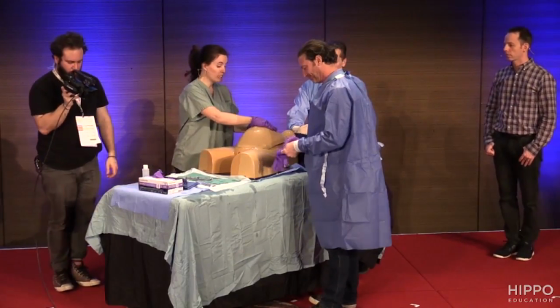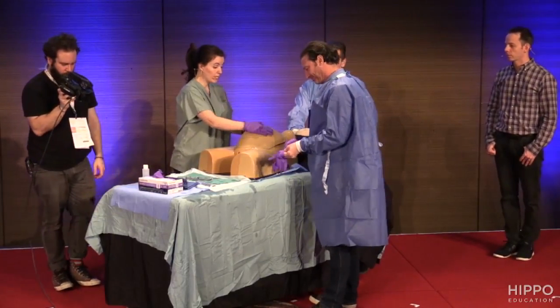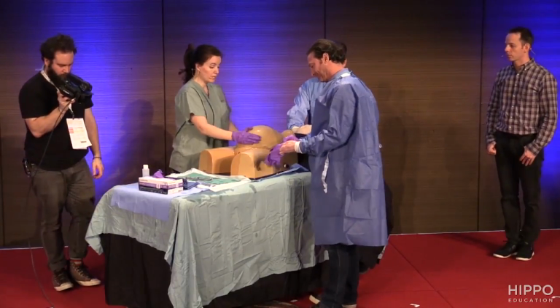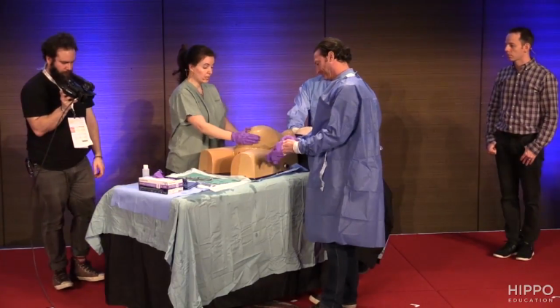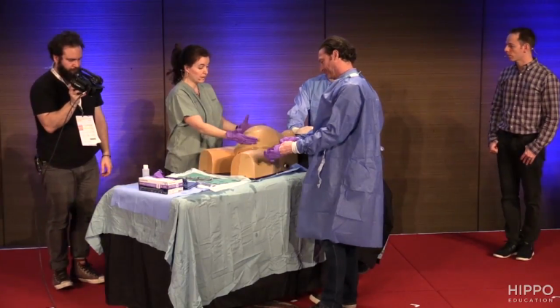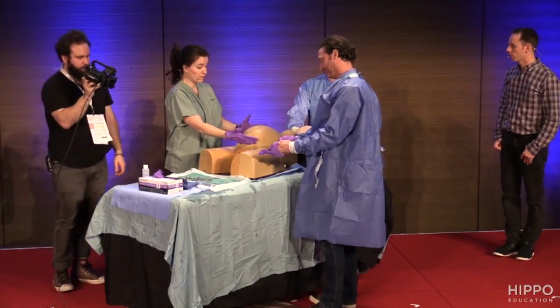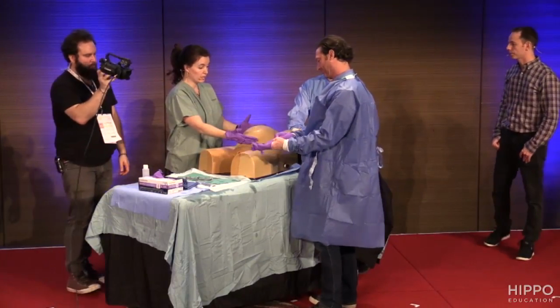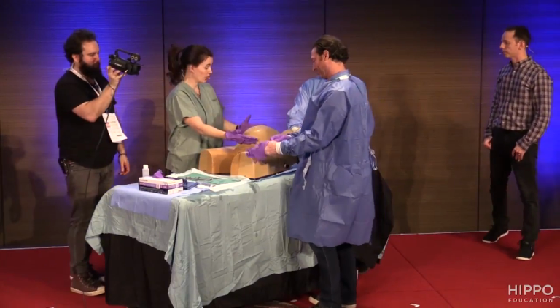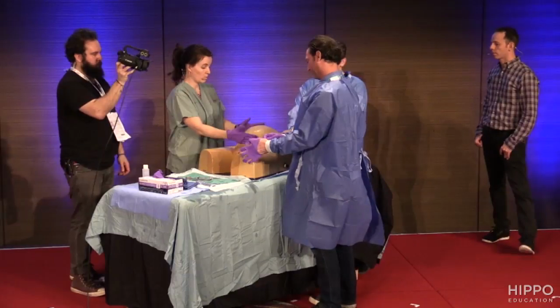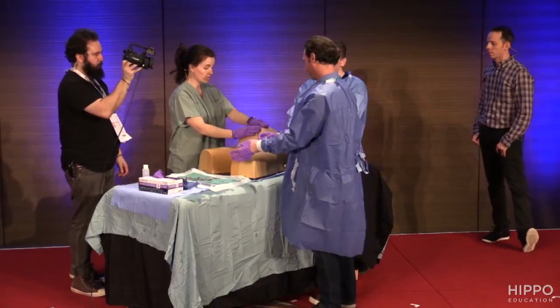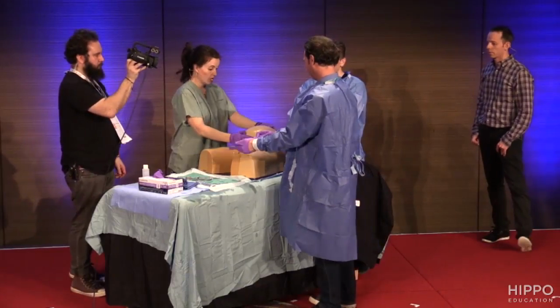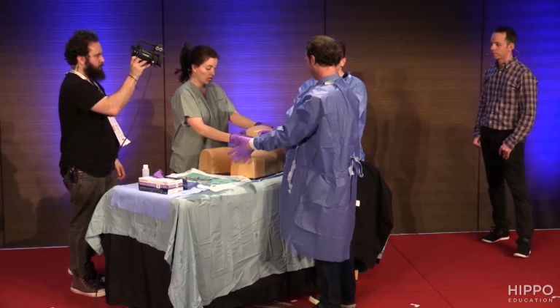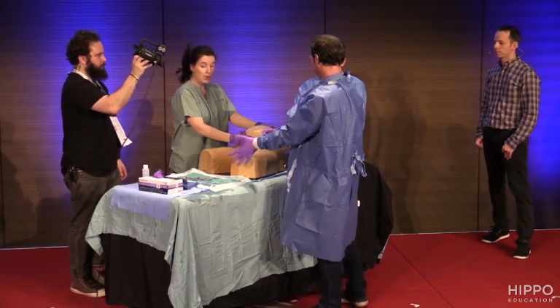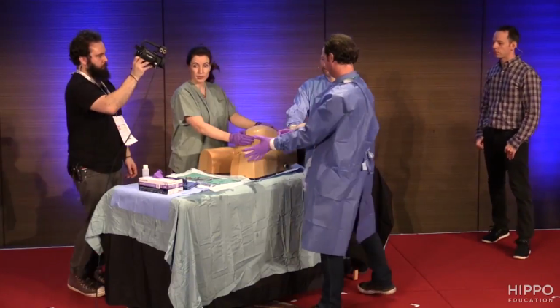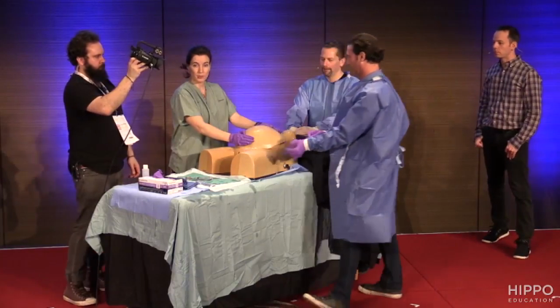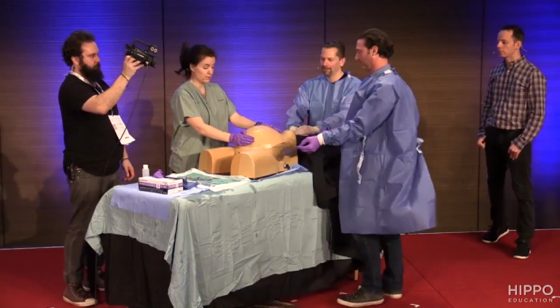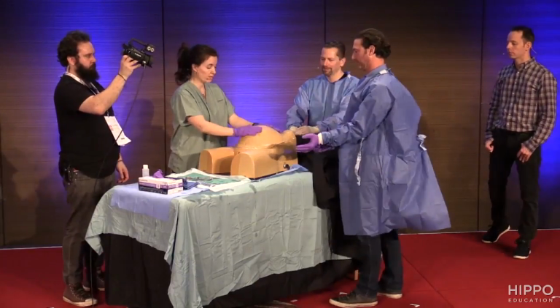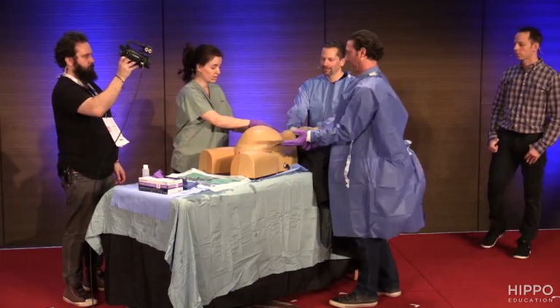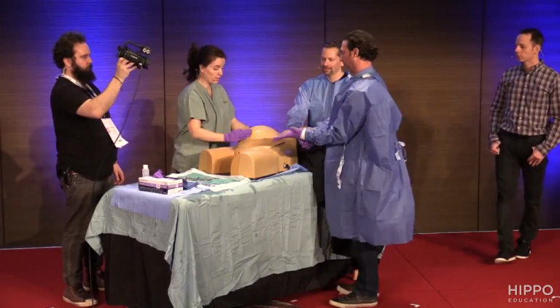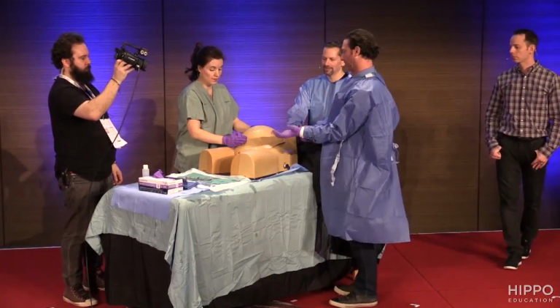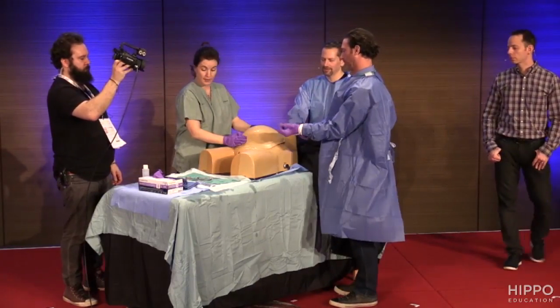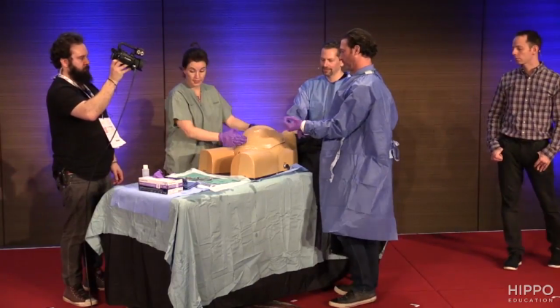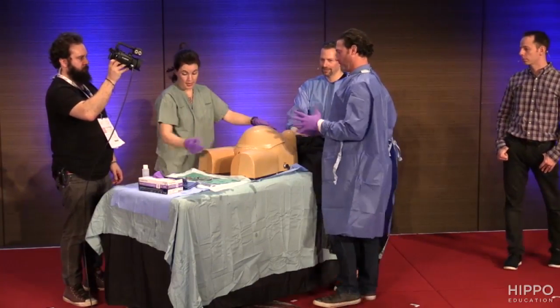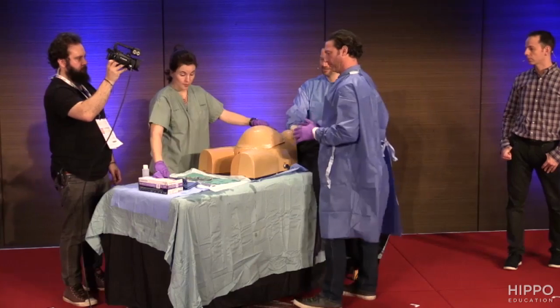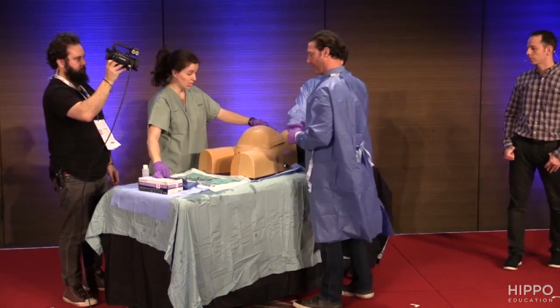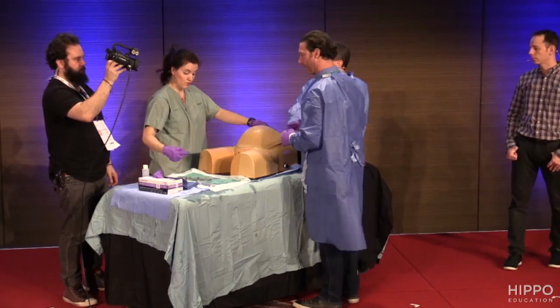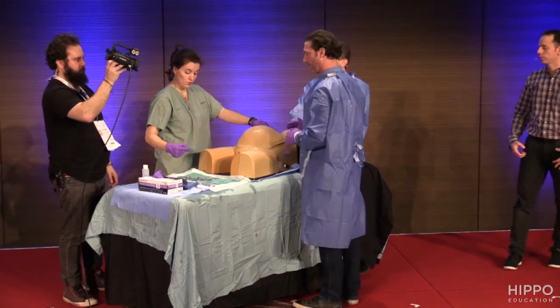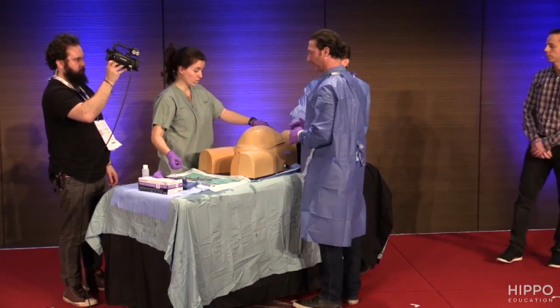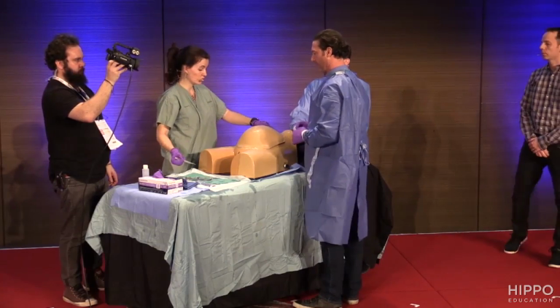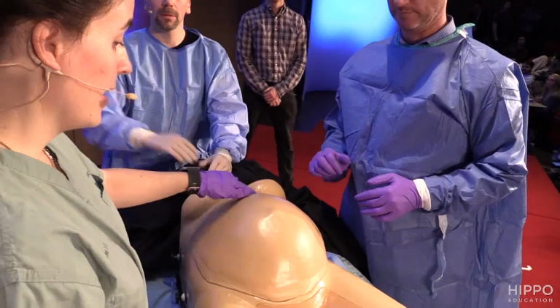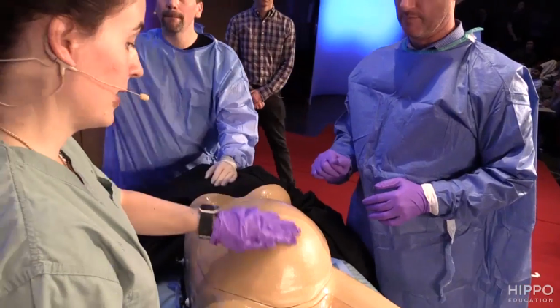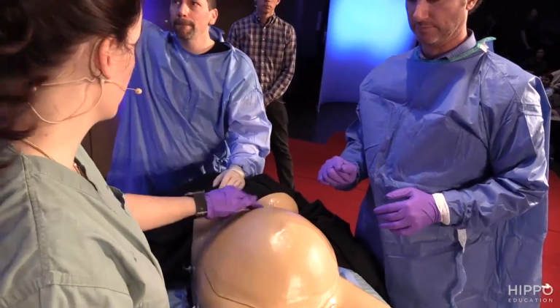I'm palpating the abdomen. I clearly have a lady in cardiac arrest, palpably pregnant — fundus is well above the umbilicus — so I have my indication to do the procedure.